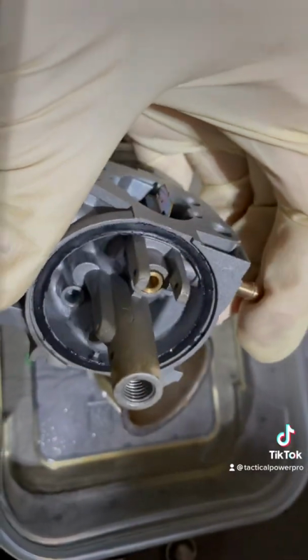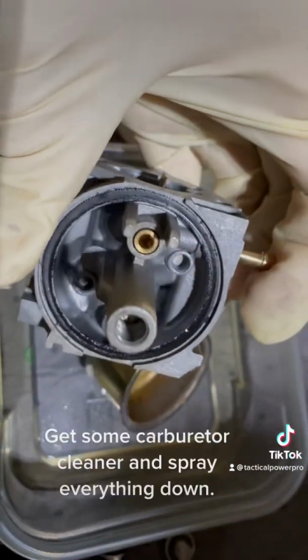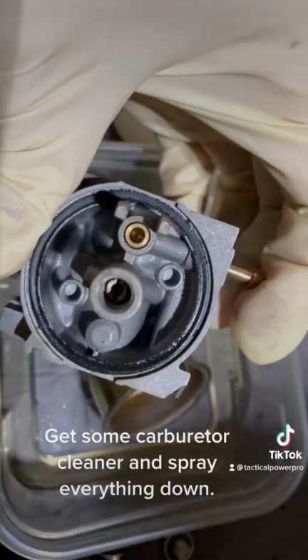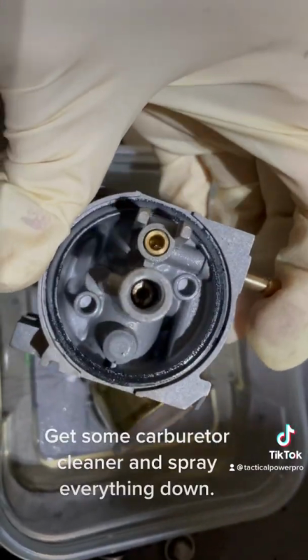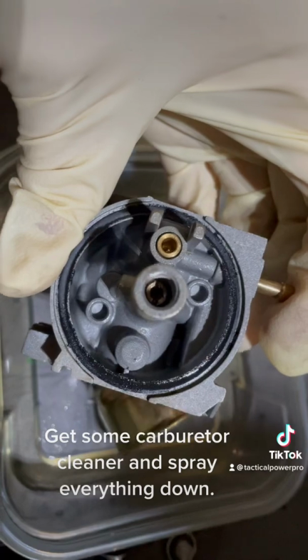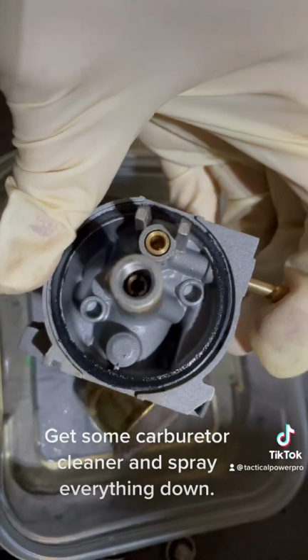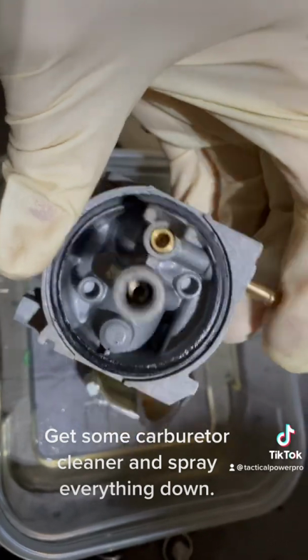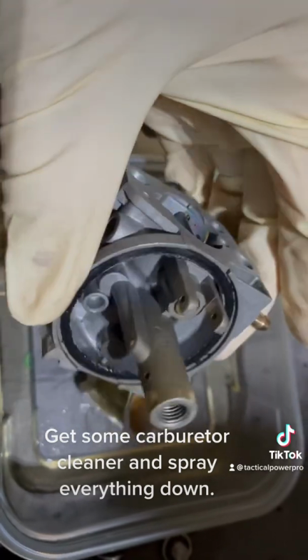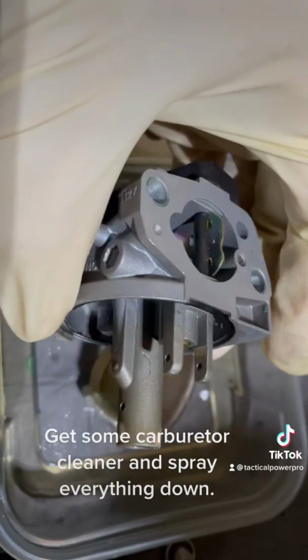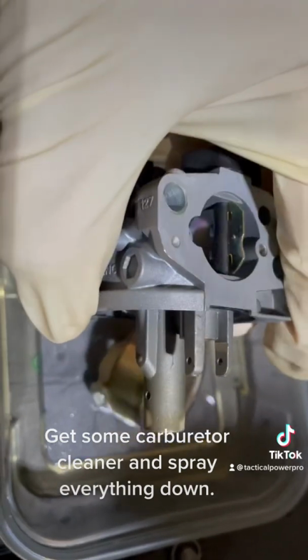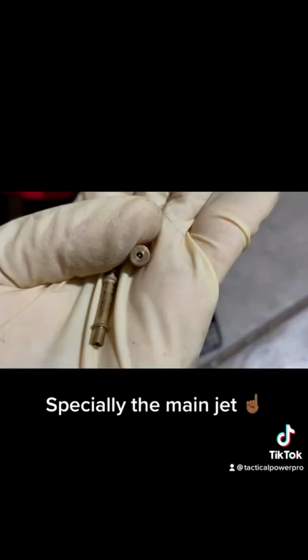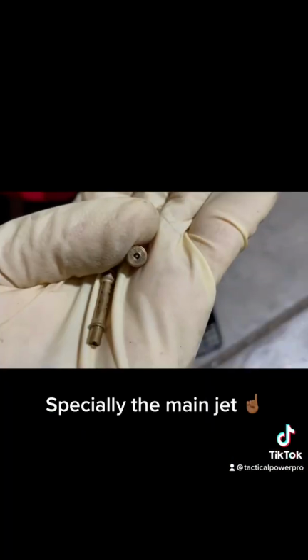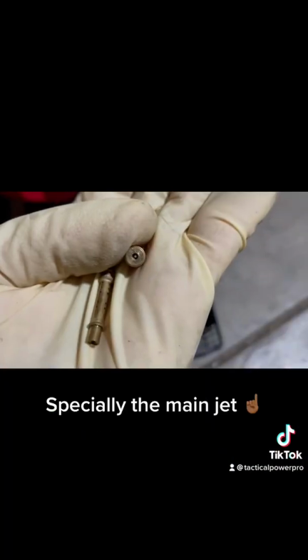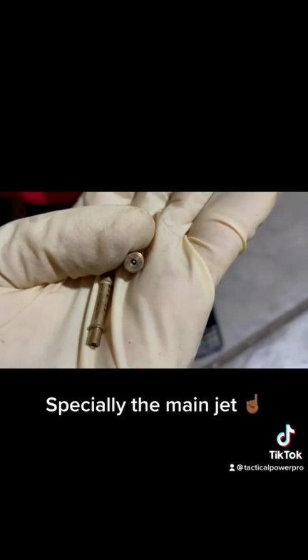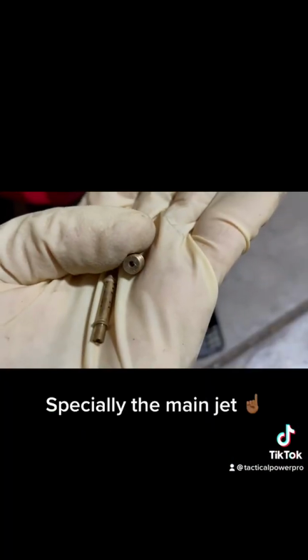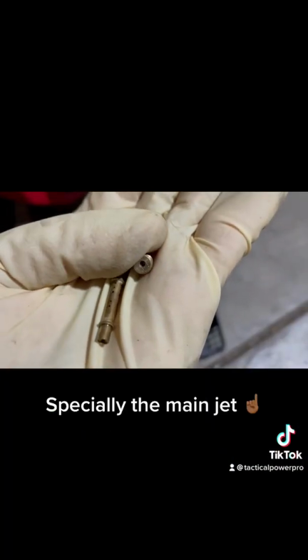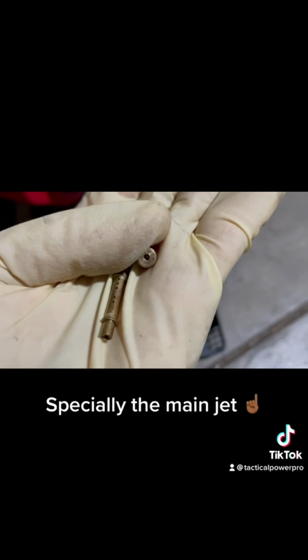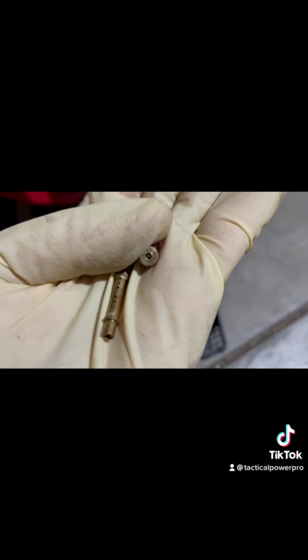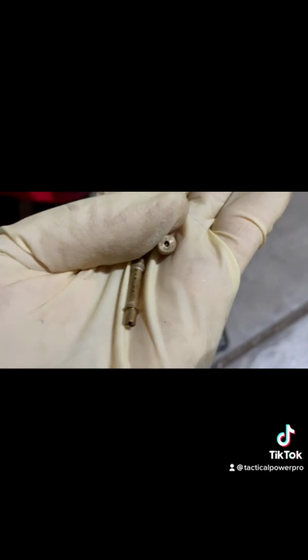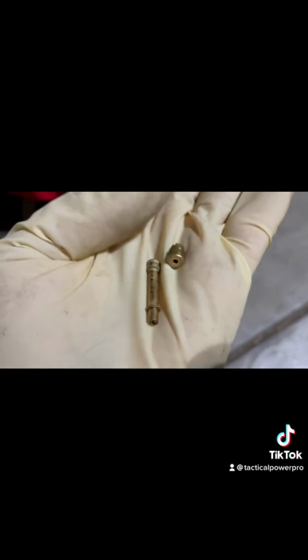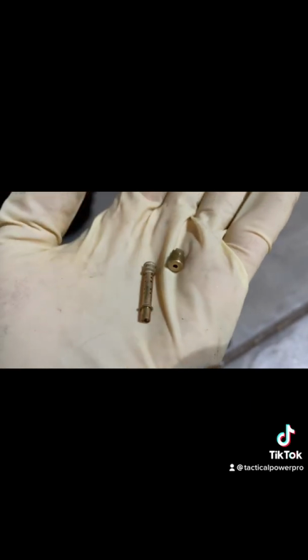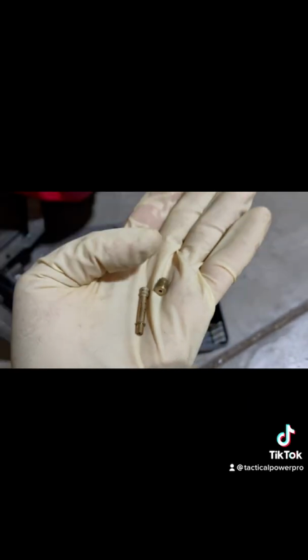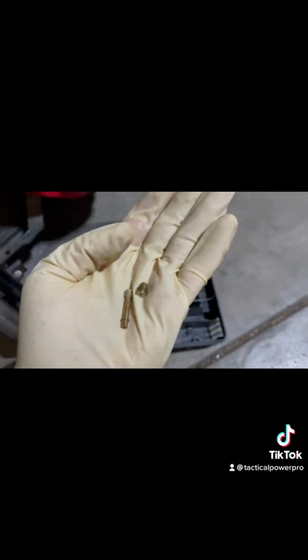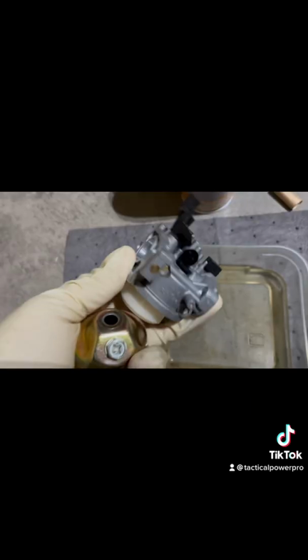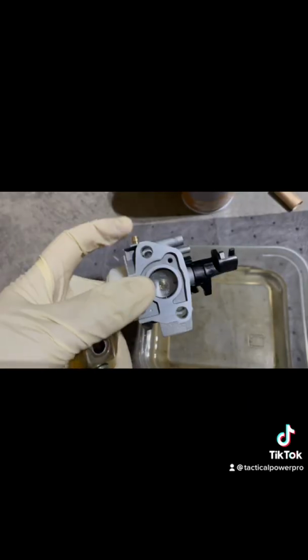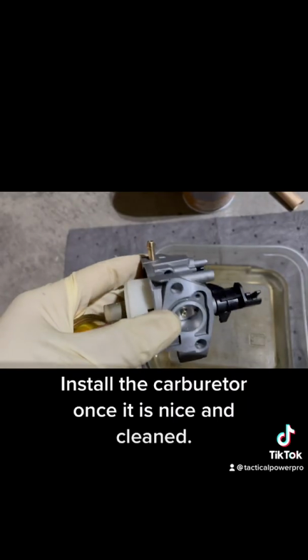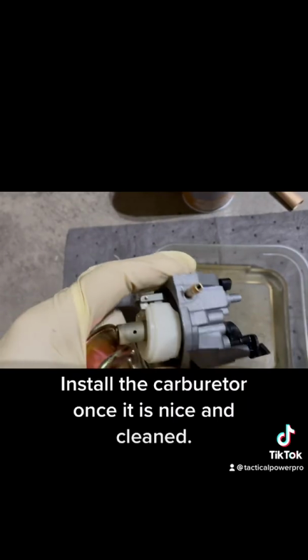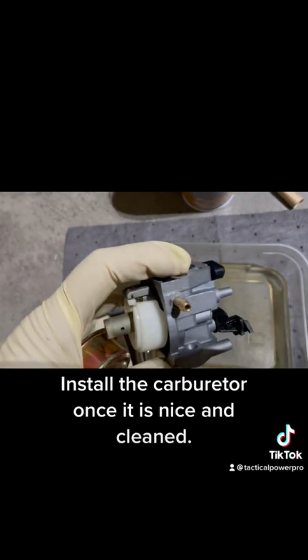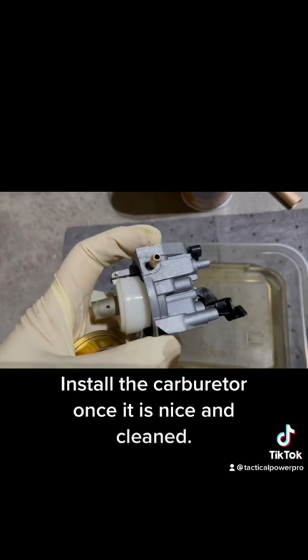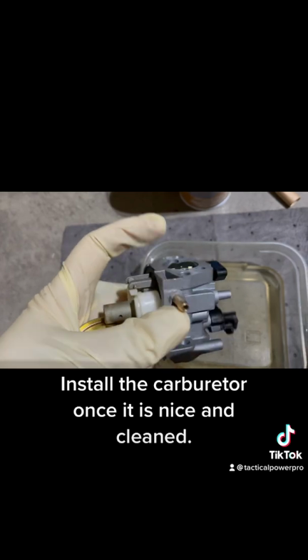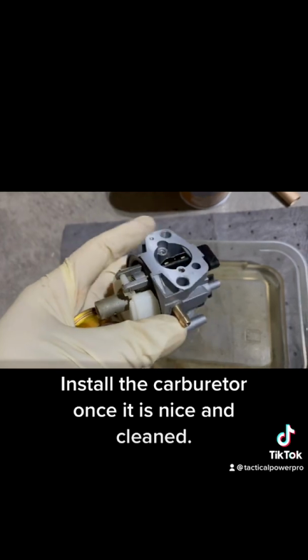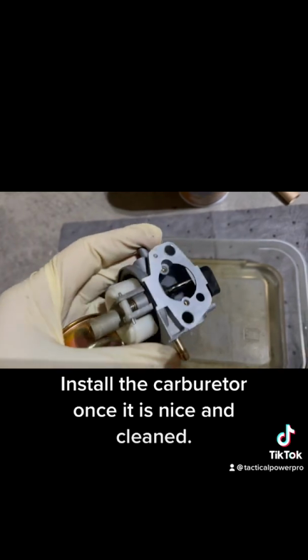Get some carburetor cleaner and spray everything down, especially the main jet. Install the carburetor once it is nice and cleaned.